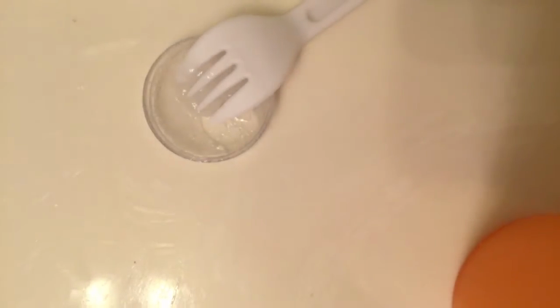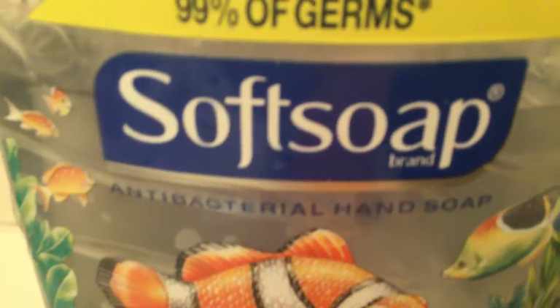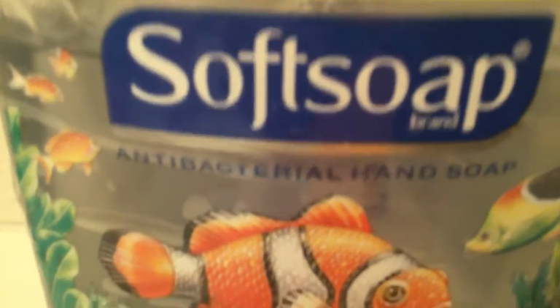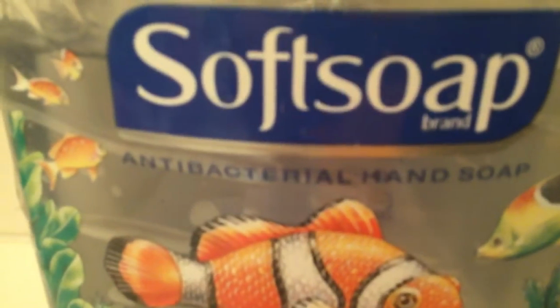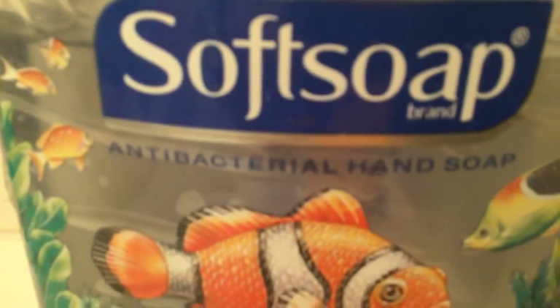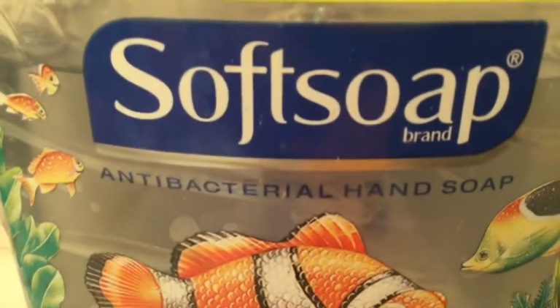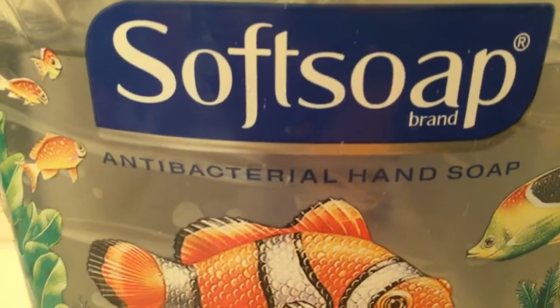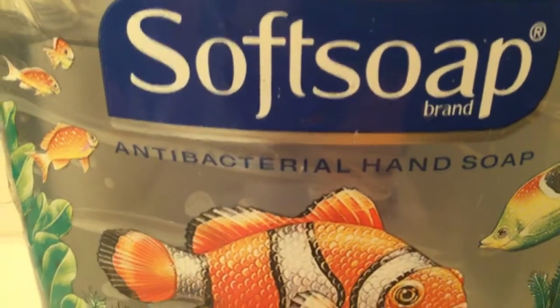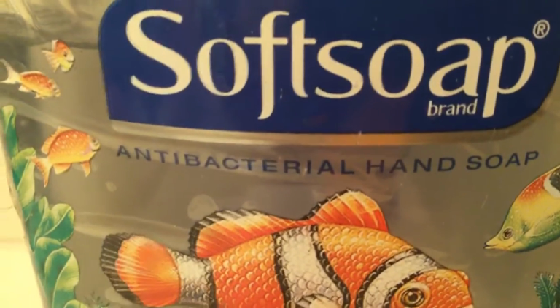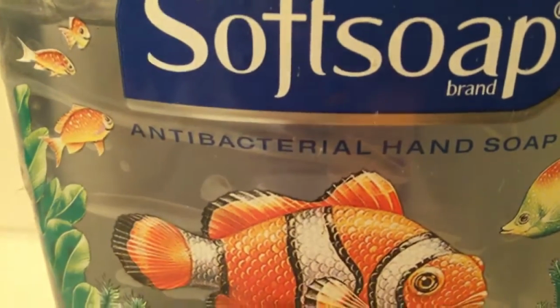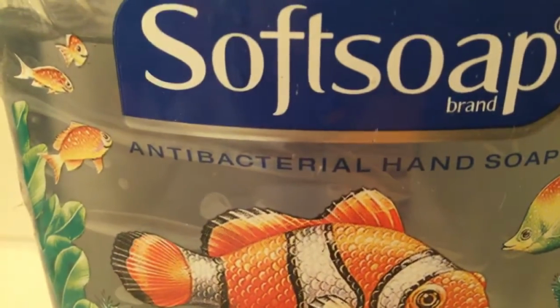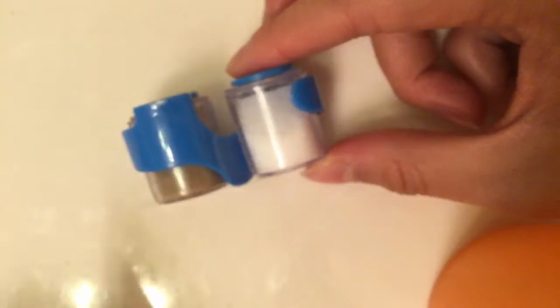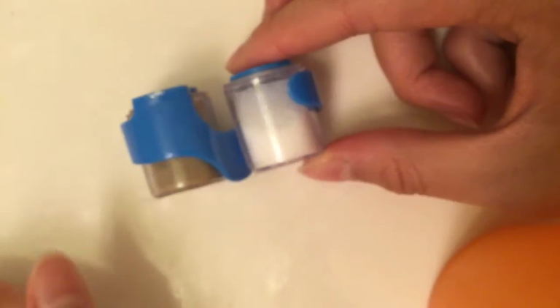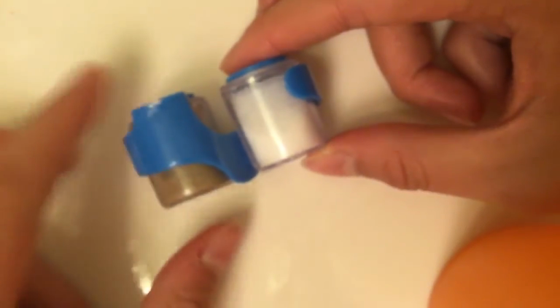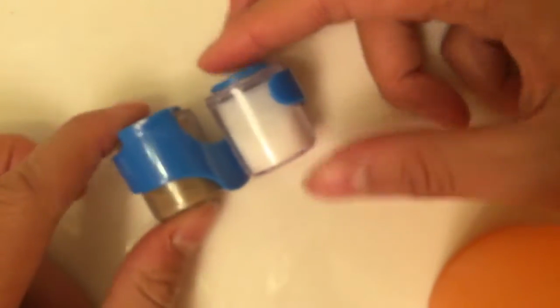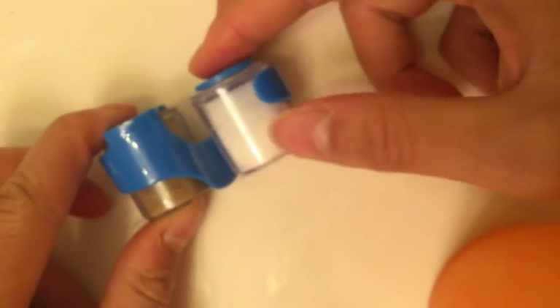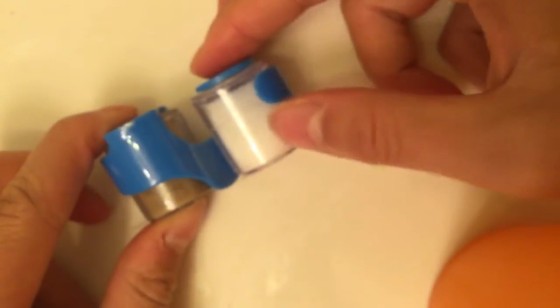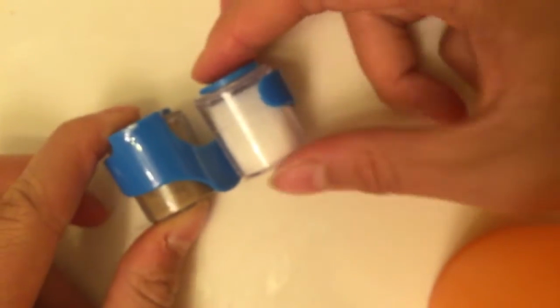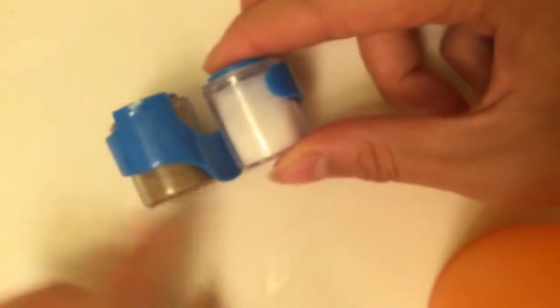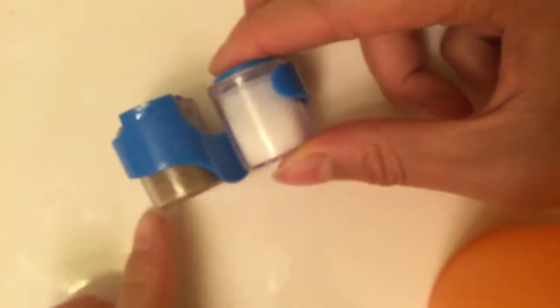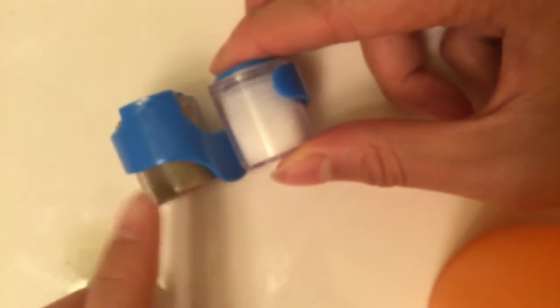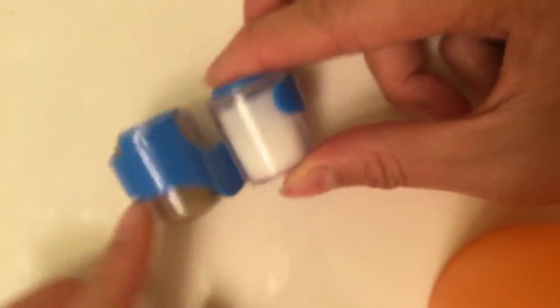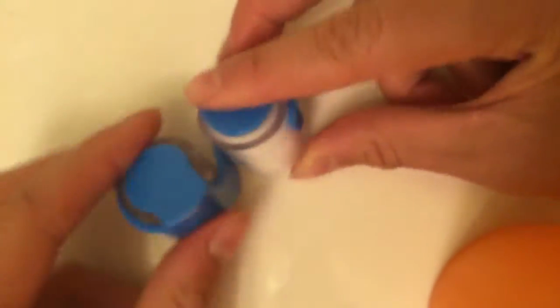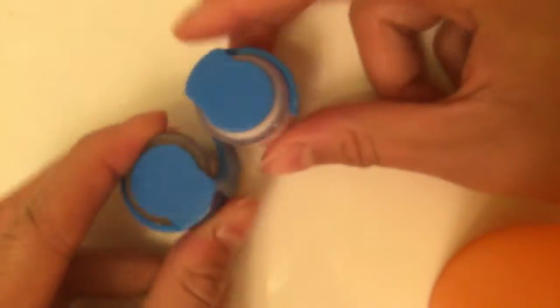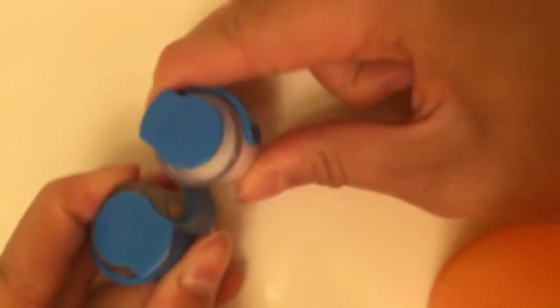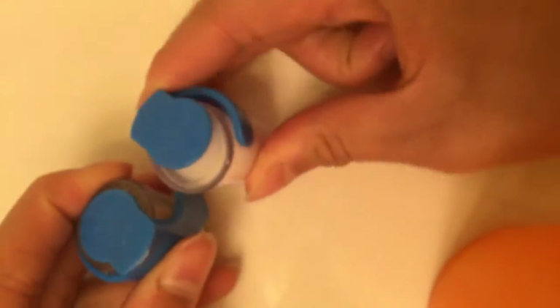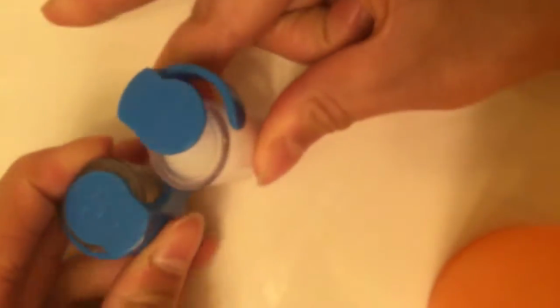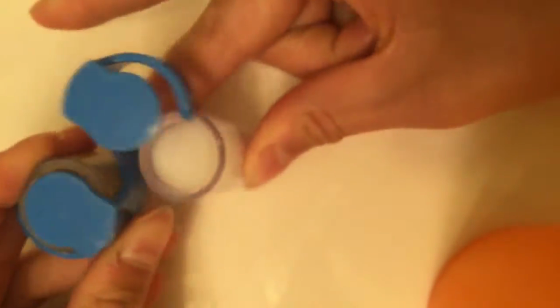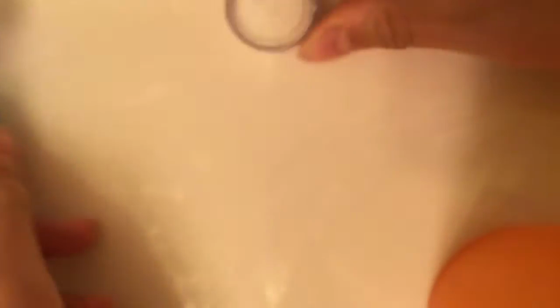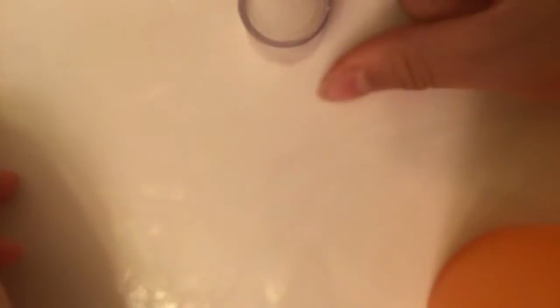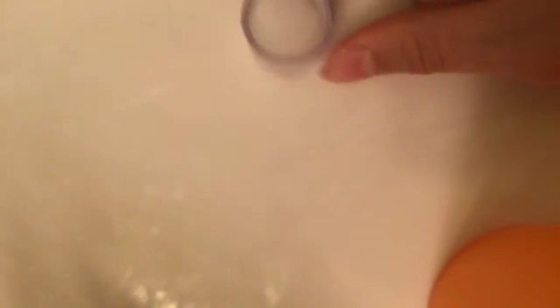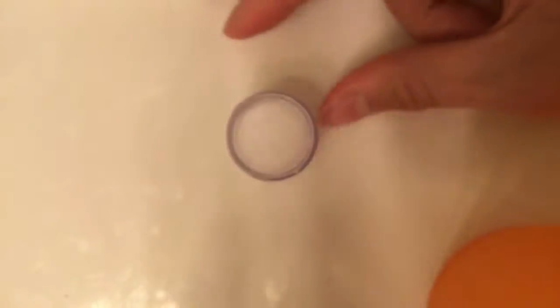So you're going to be needing some soft soap. You will also be needing some salt. I just have this pepper because it comes with this, so yeah, I'm just going to use this.